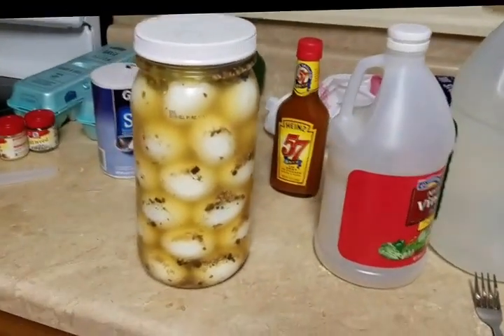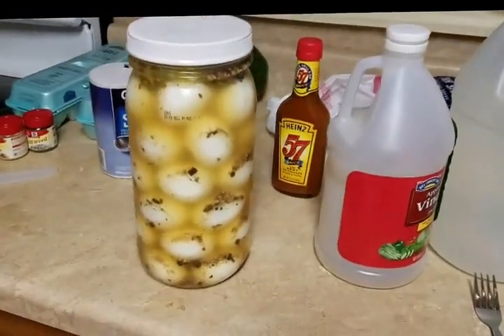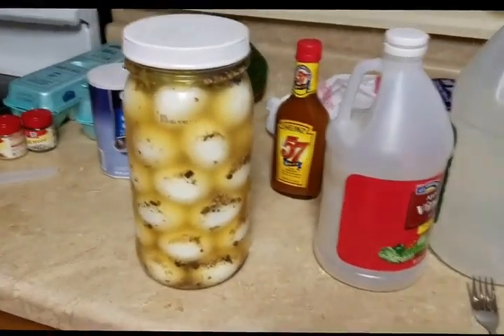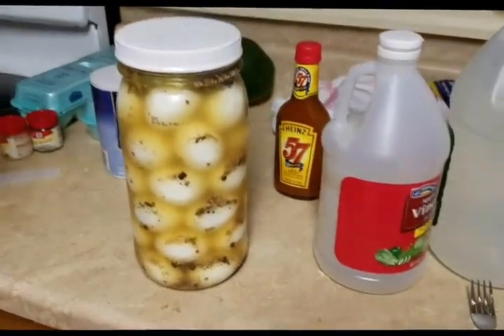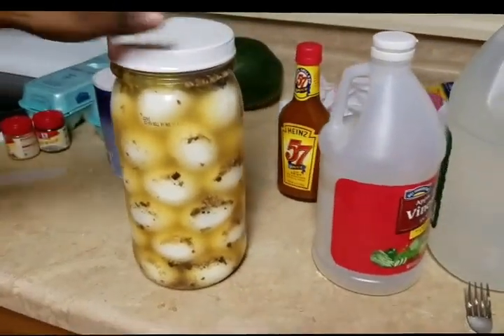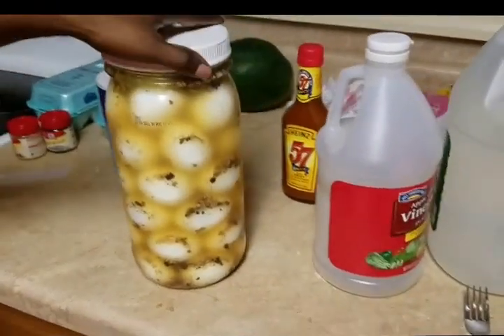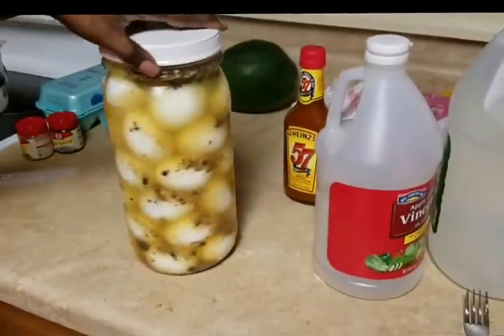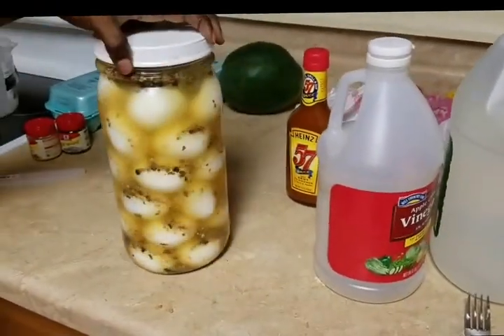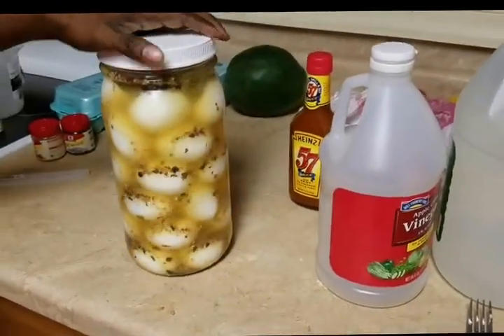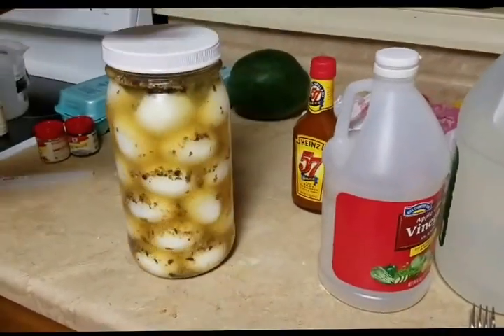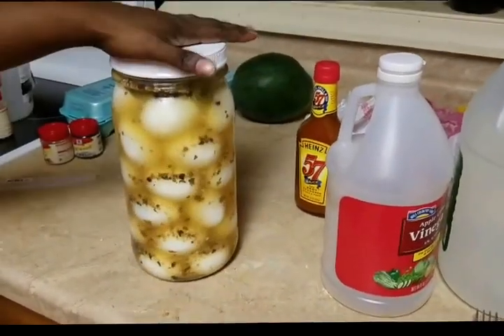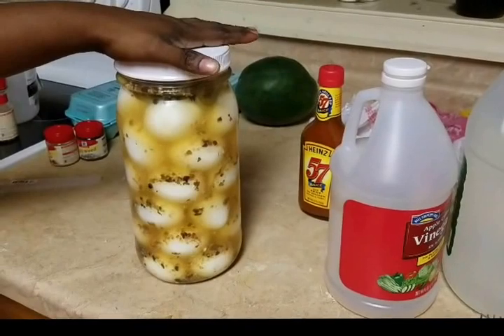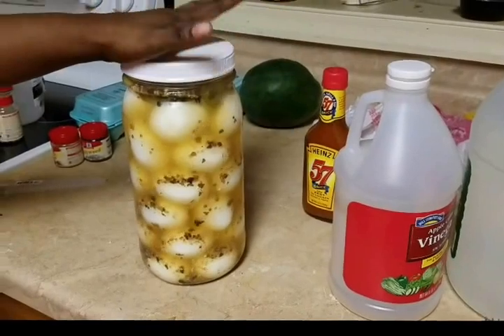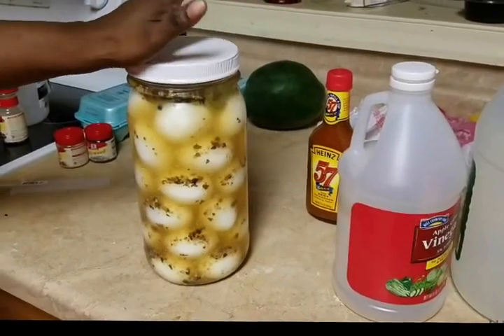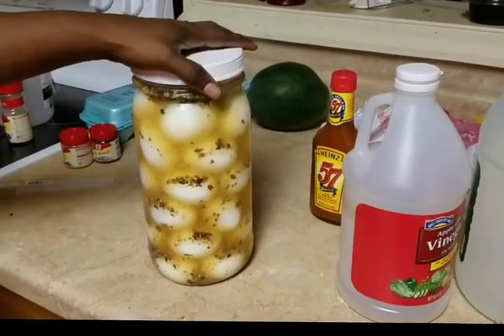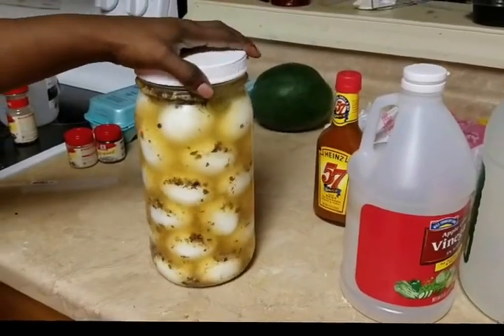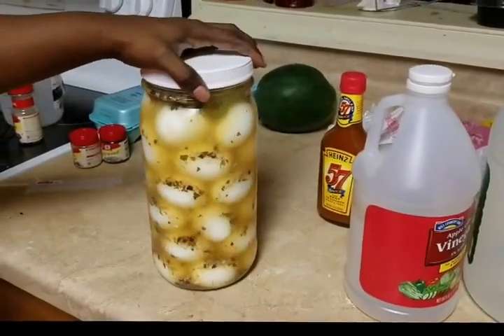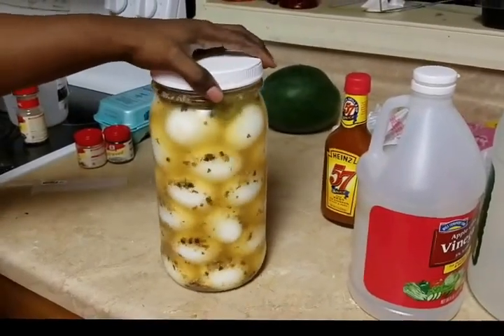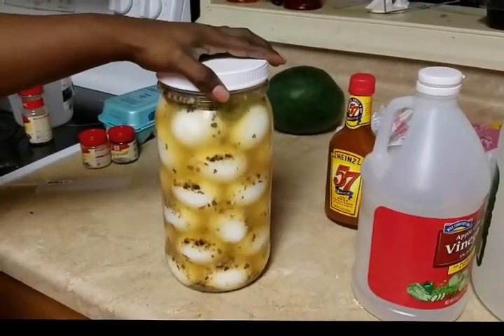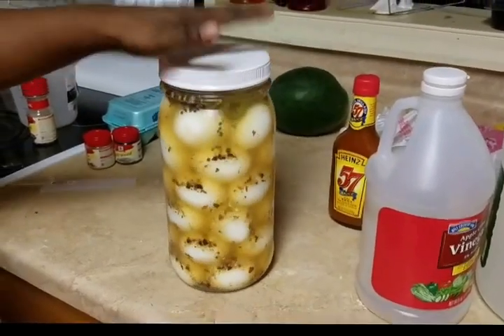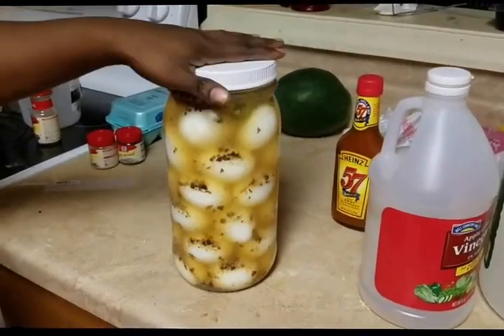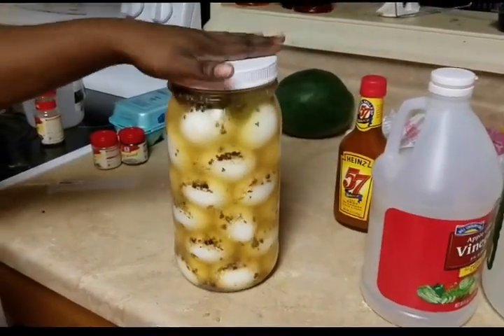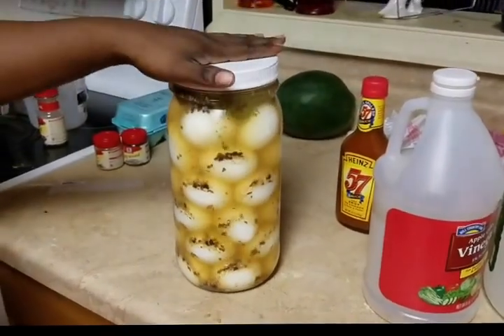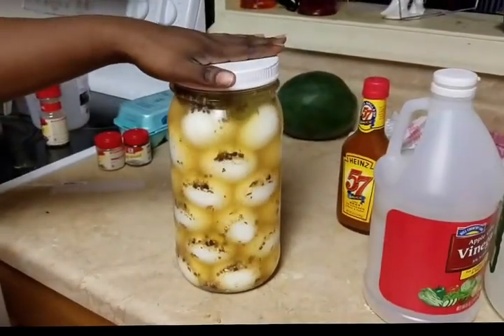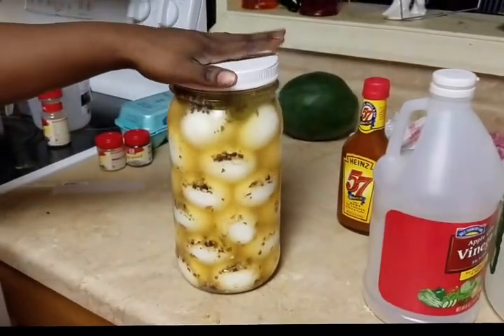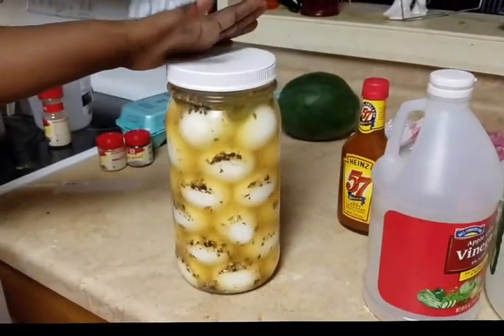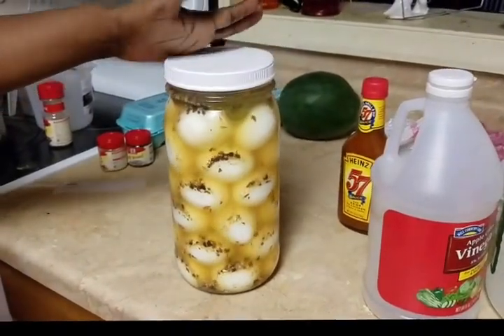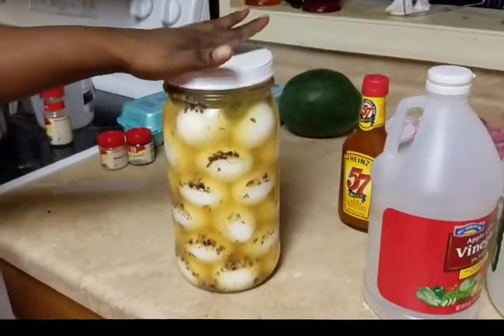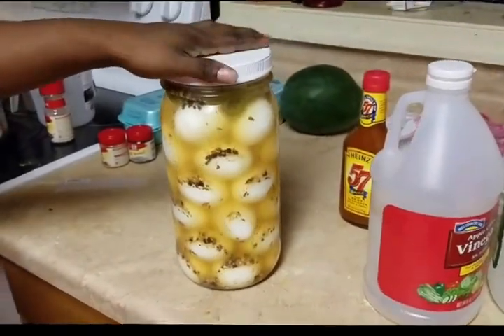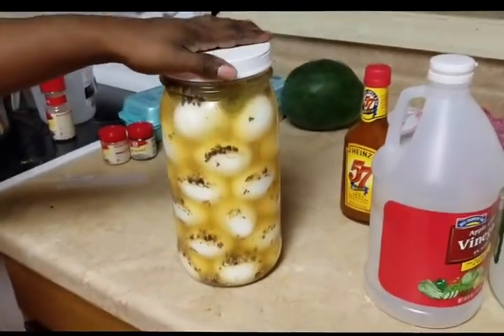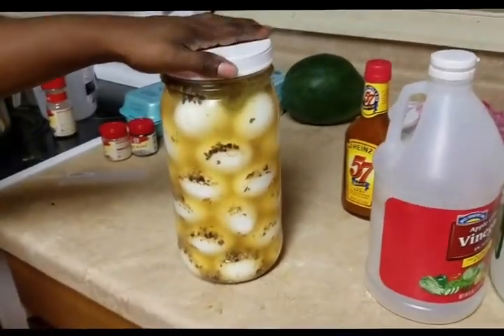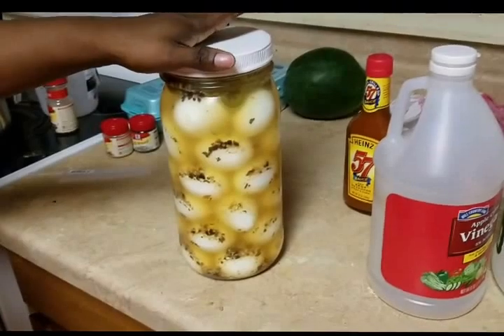And that's it, that's how you make pickled eggs with jalapeños. Bye!